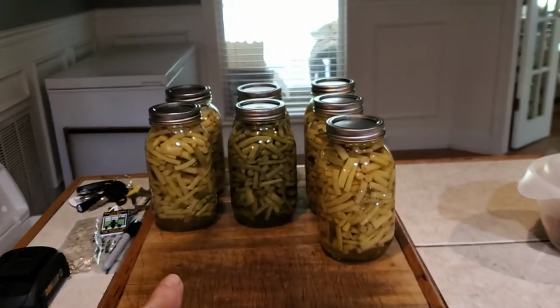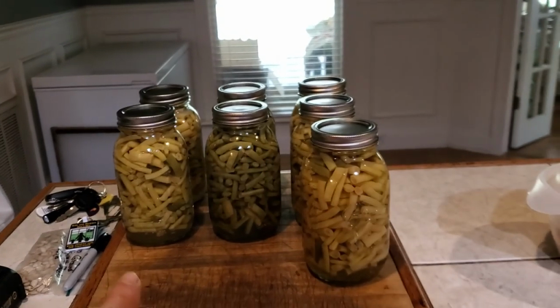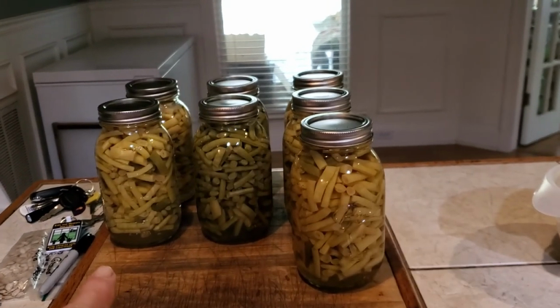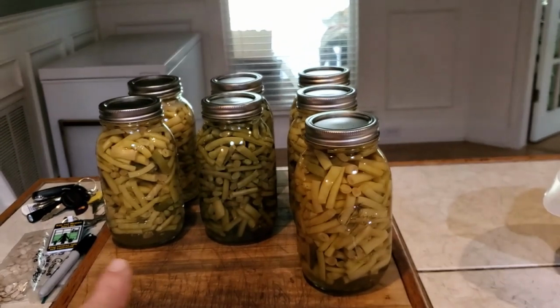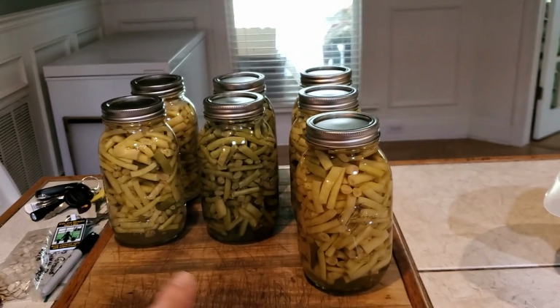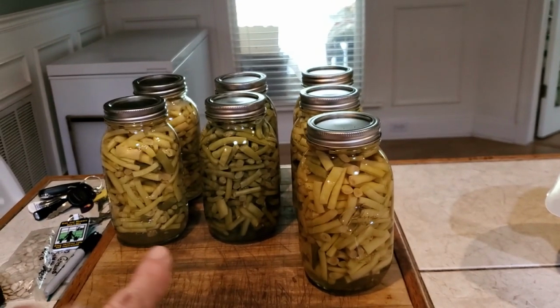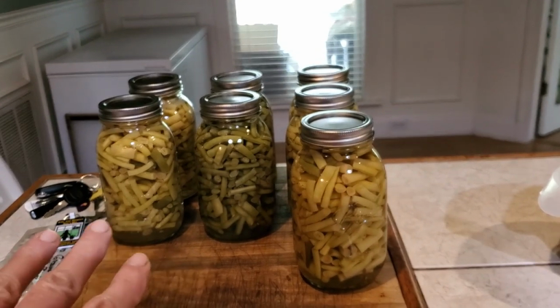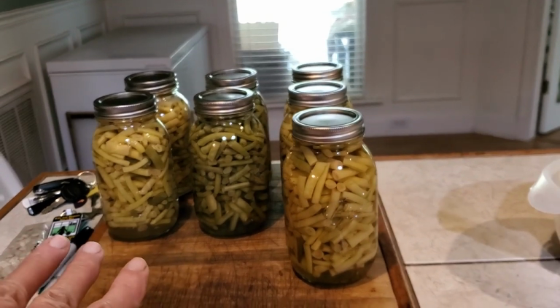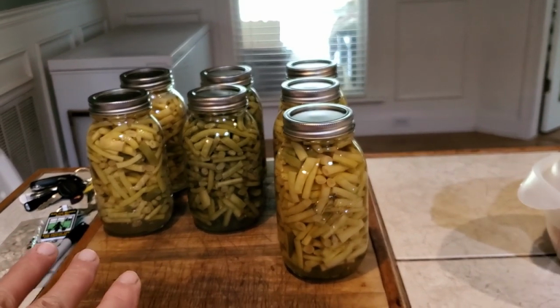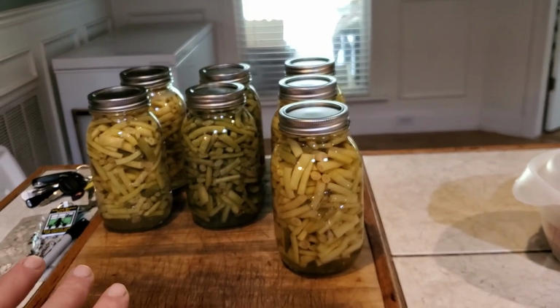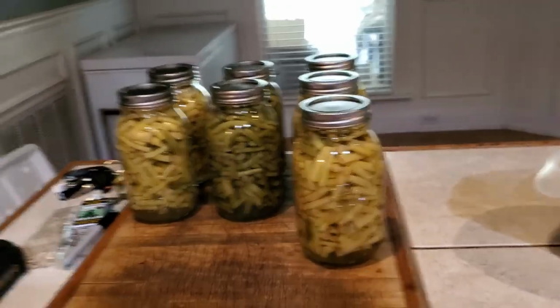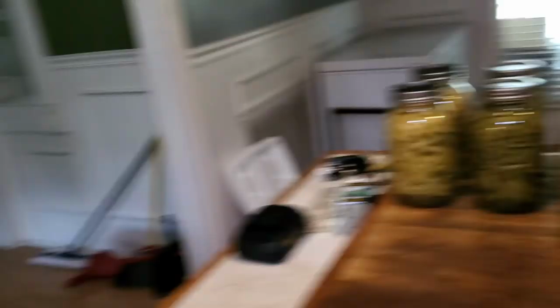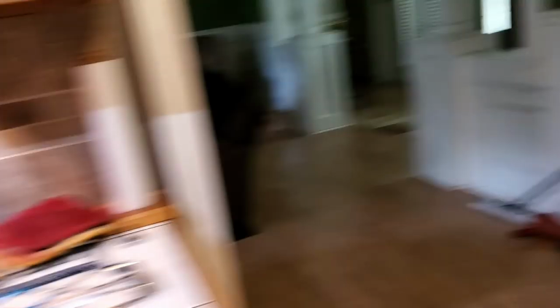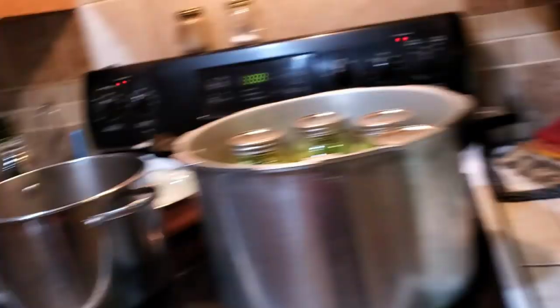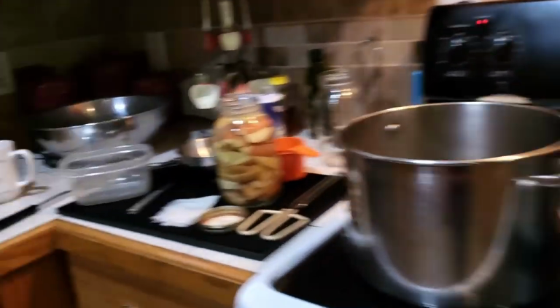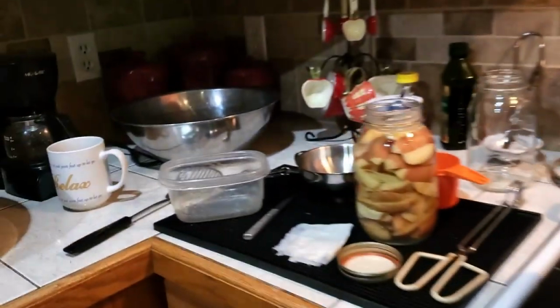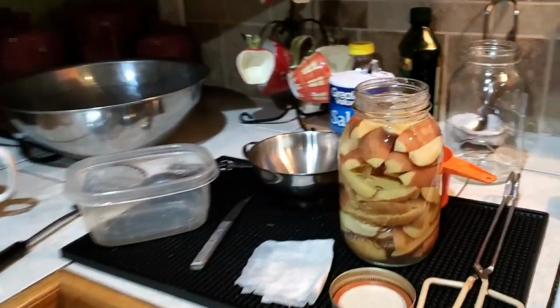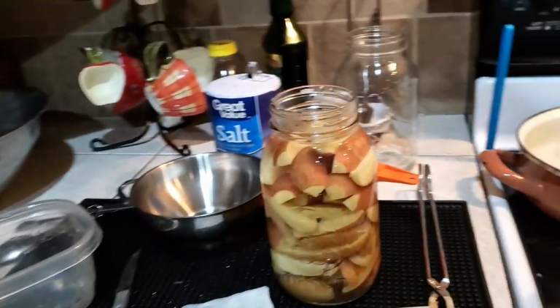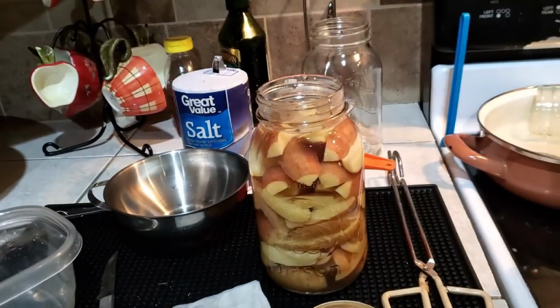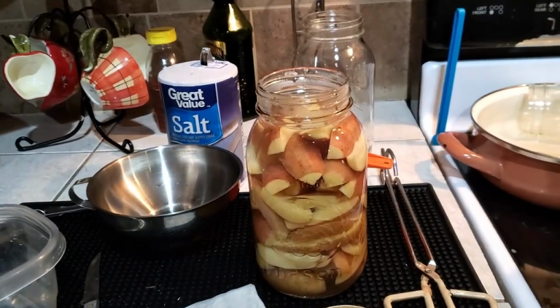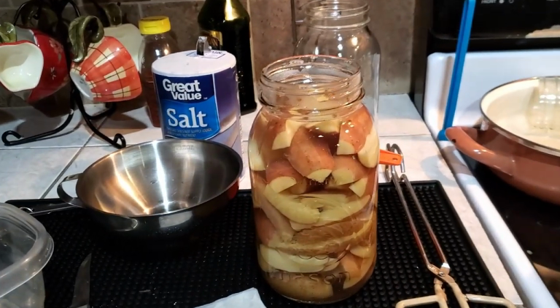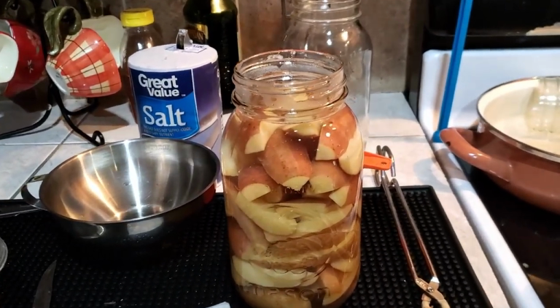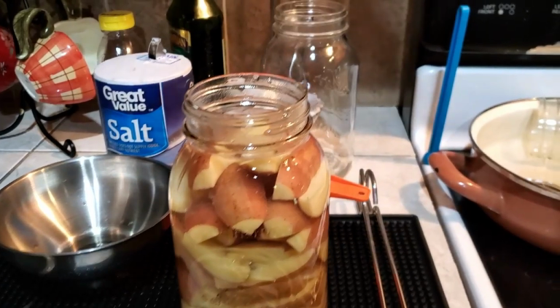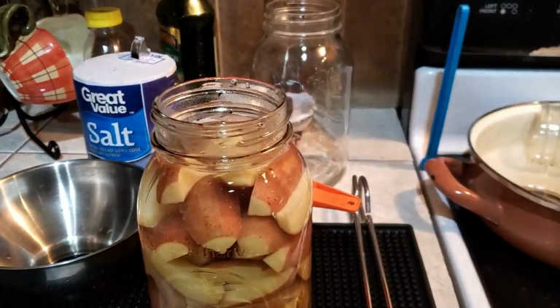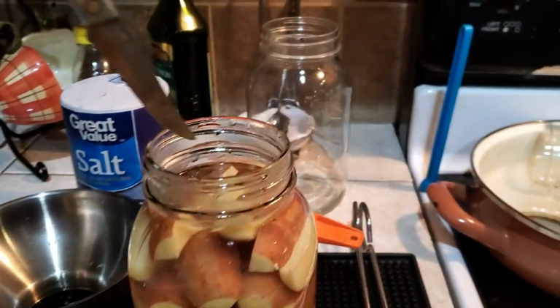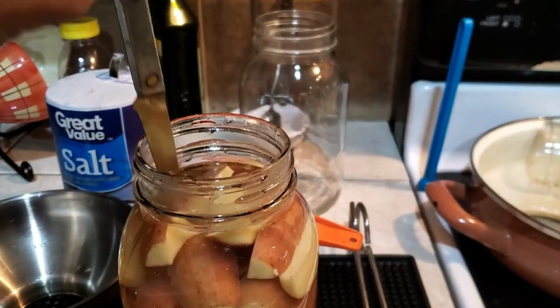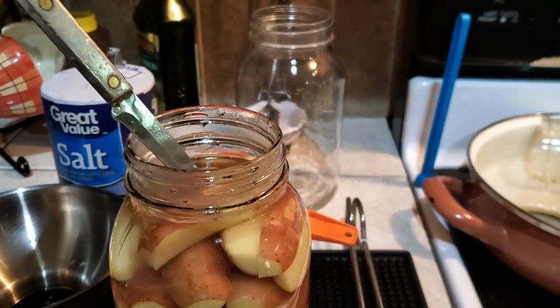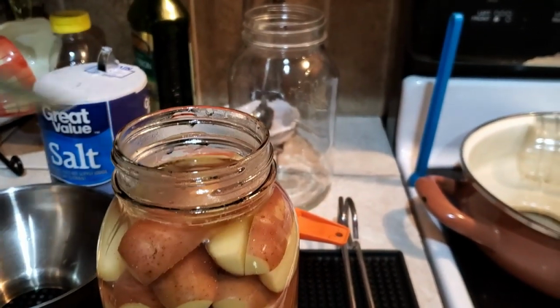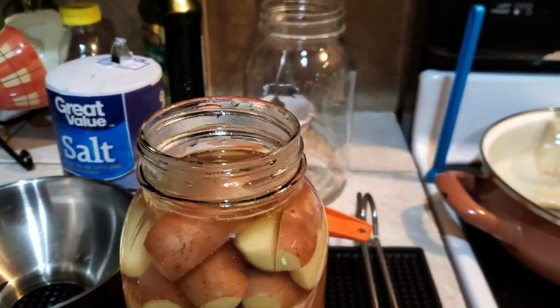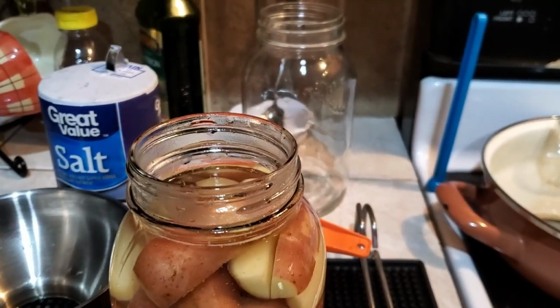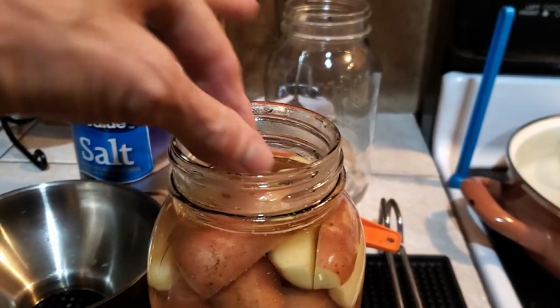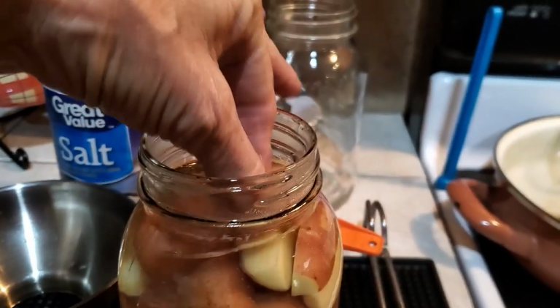I've got yellow beans and wax beans we just took out of the canner. But why didn't I think of this before? This is crazy. Look at this. Let me burn my fingers.